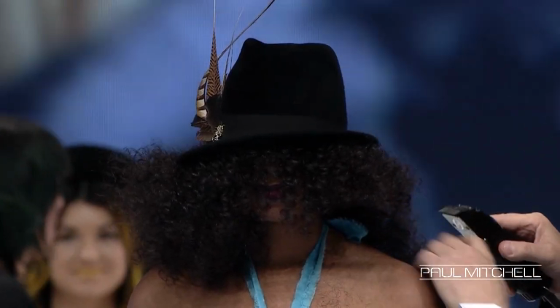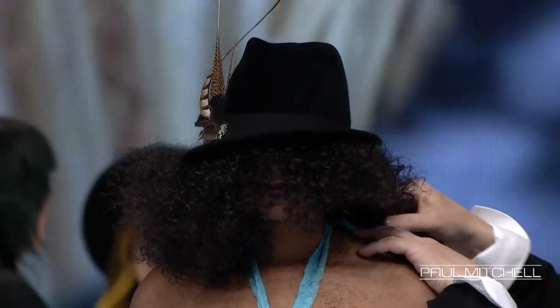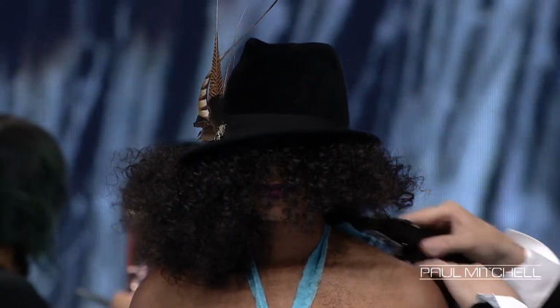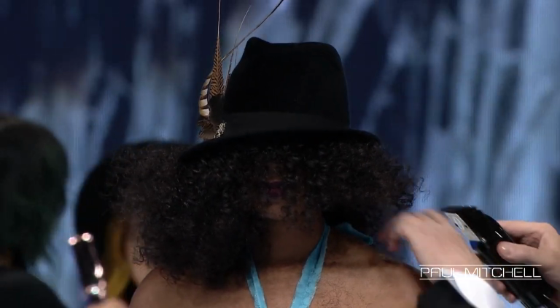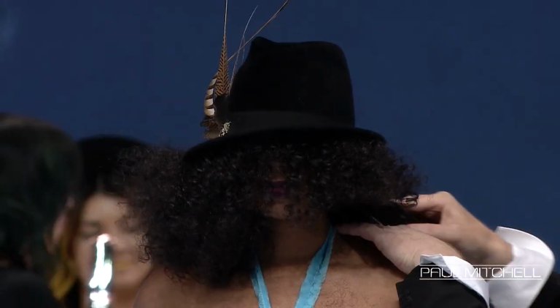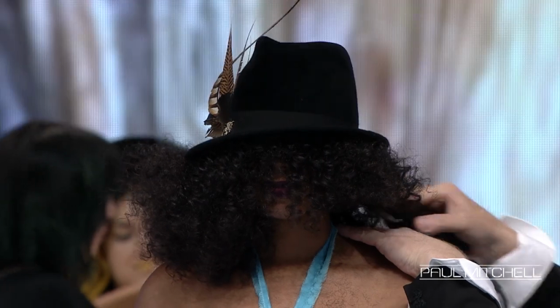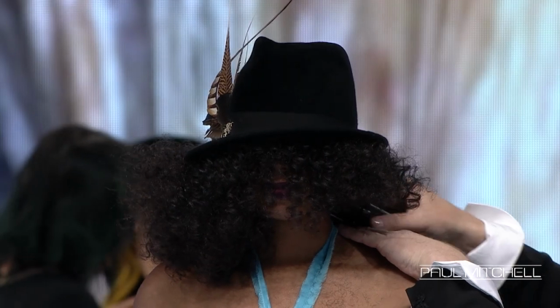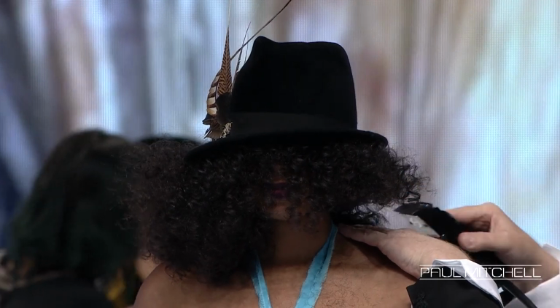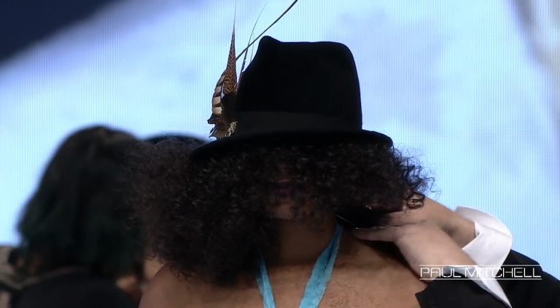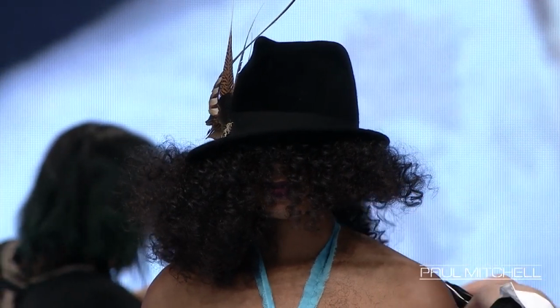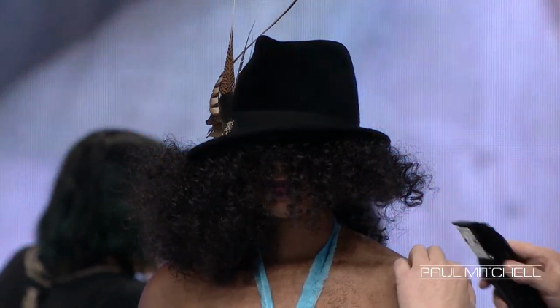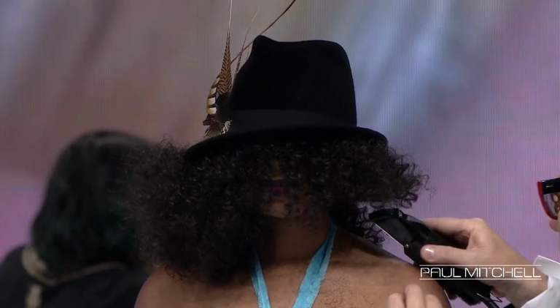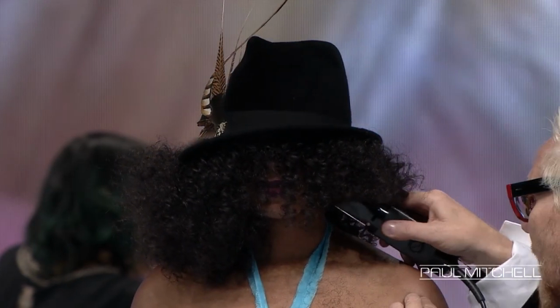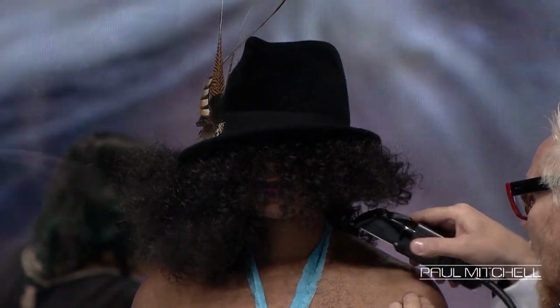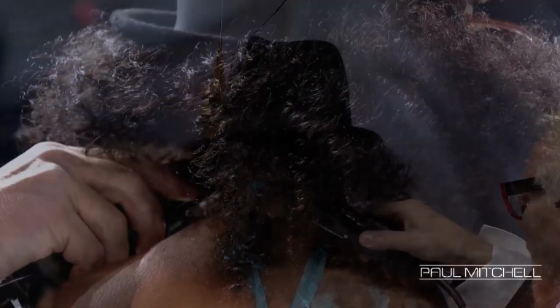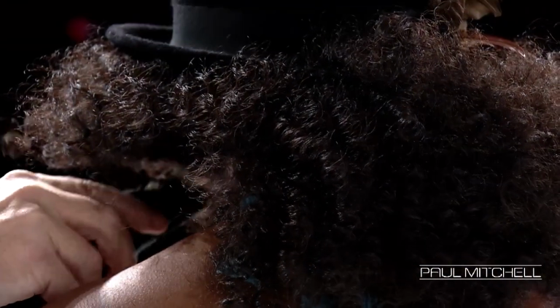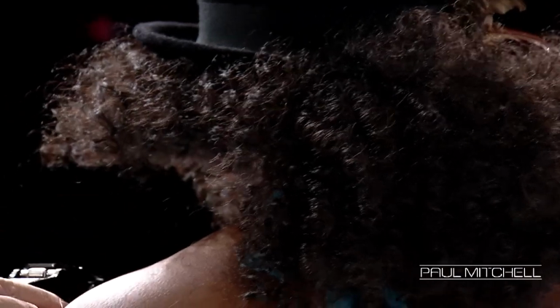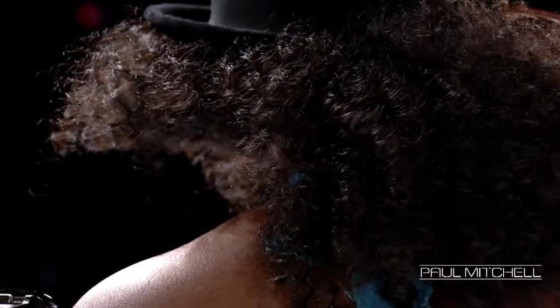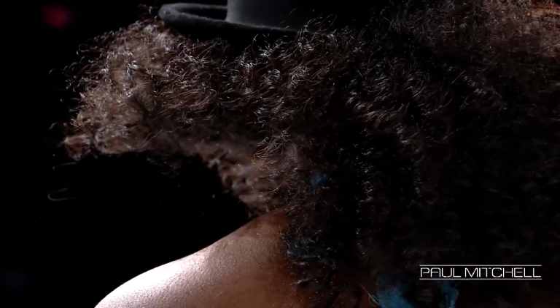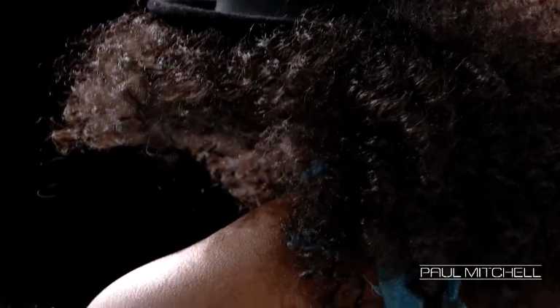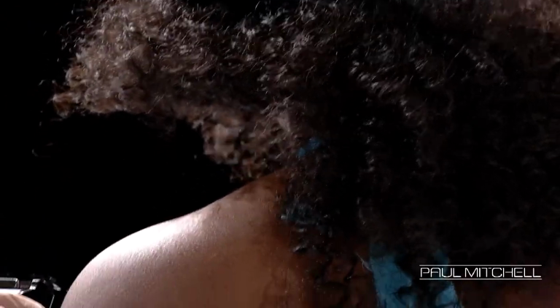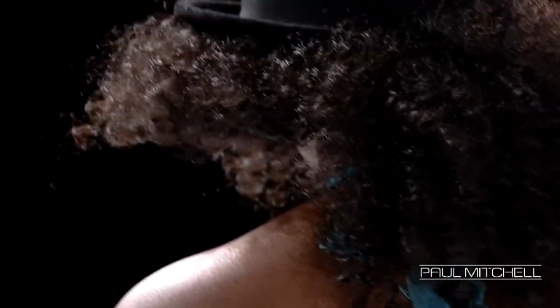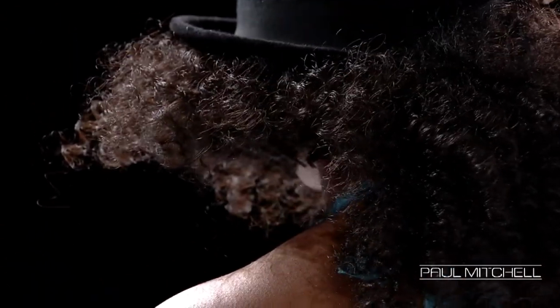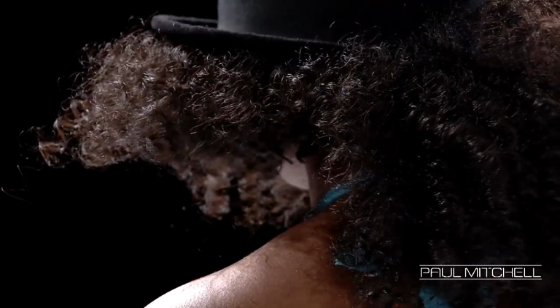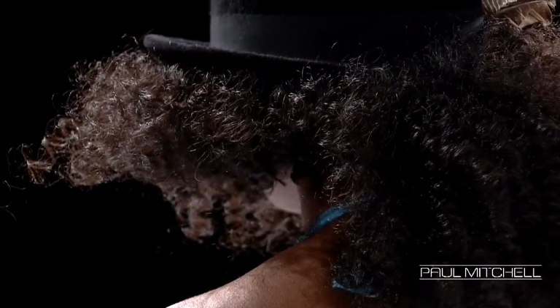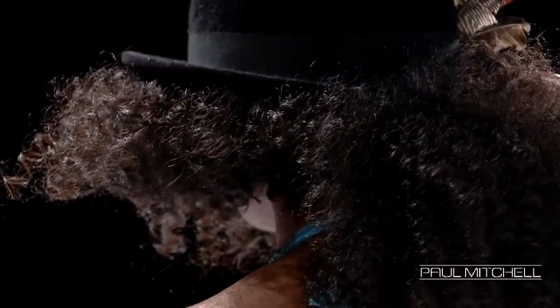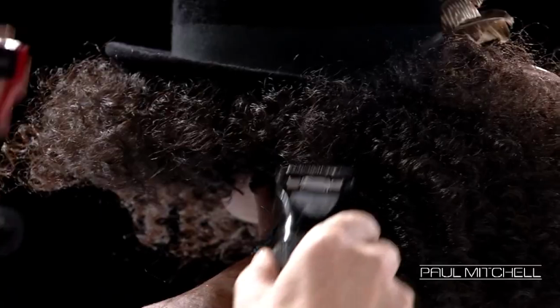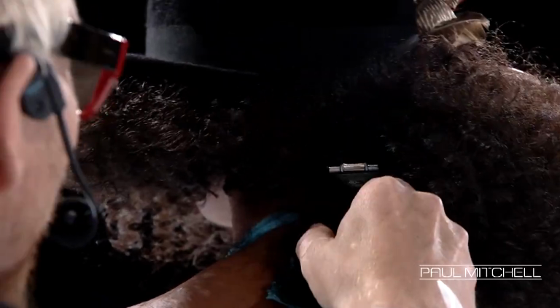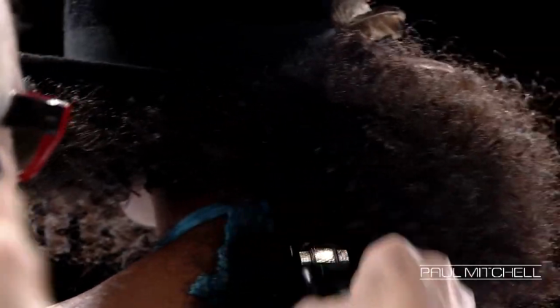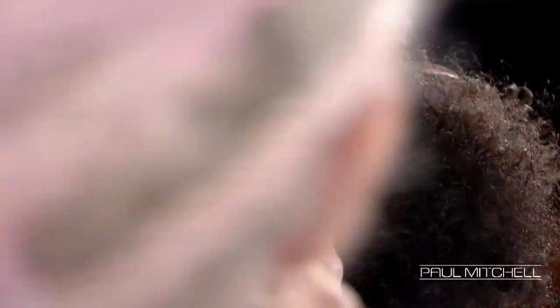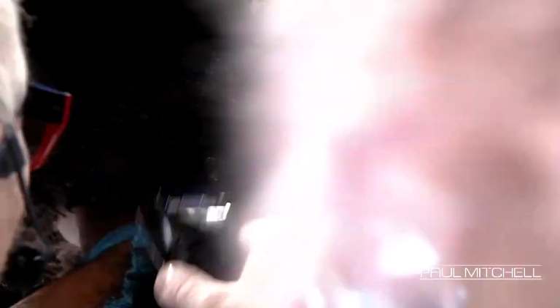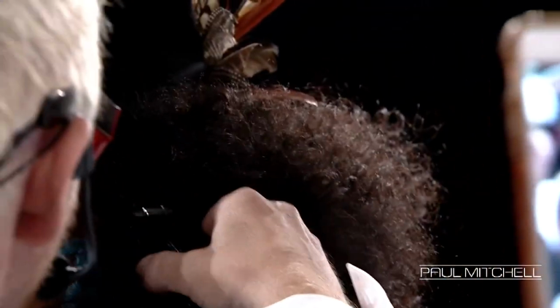What does curly hair do? A client said to me once, 'Don't cut my hair short, it shrinks.' Well, it doesn't shrink — you cut it too short. It's not like something woolly; it's something where tension is absolutely the key.